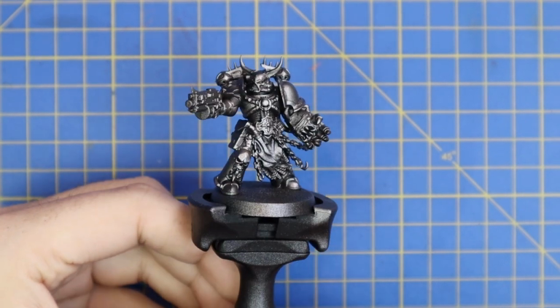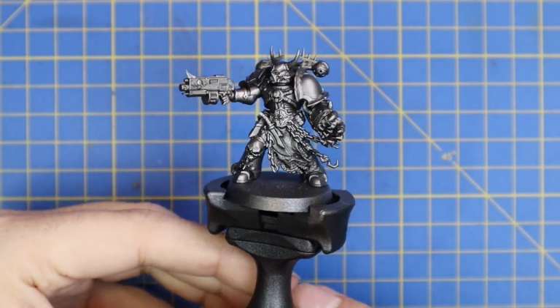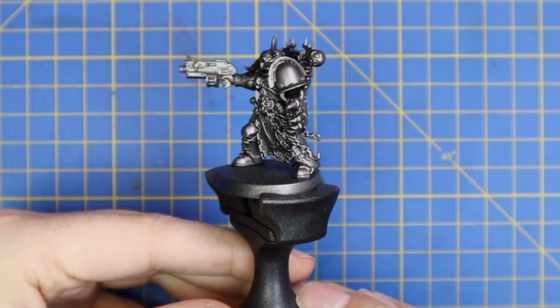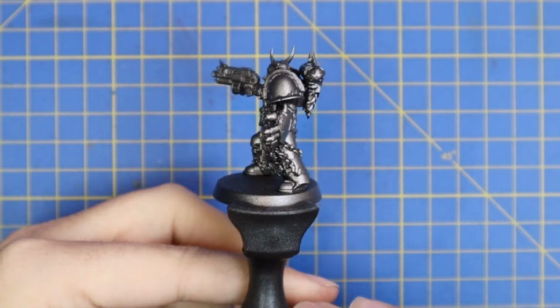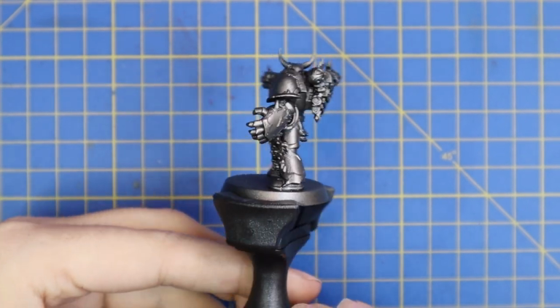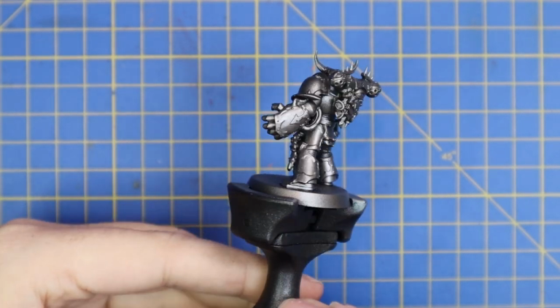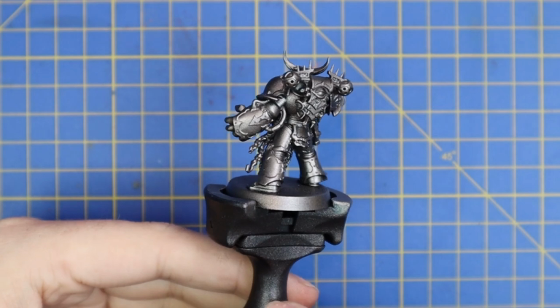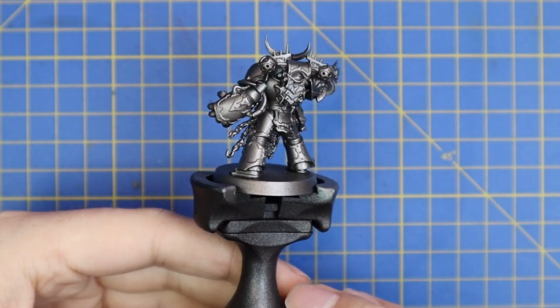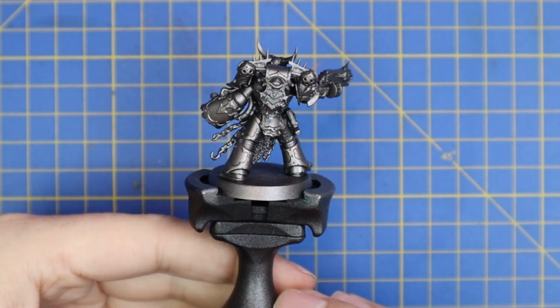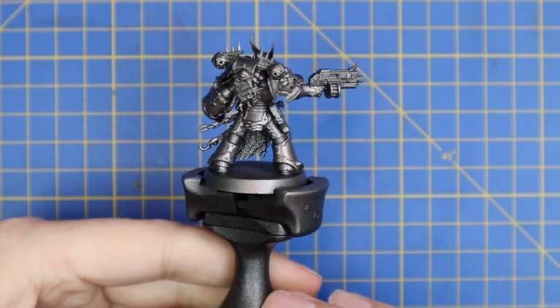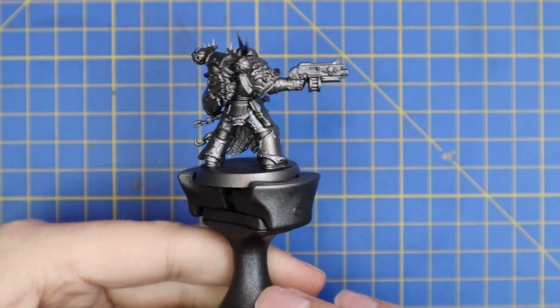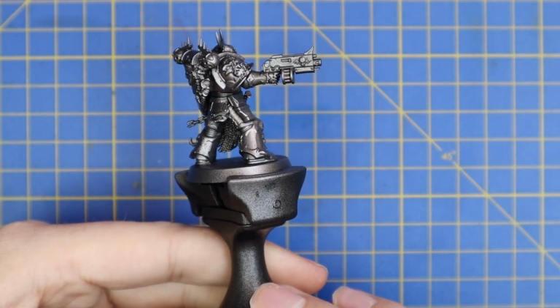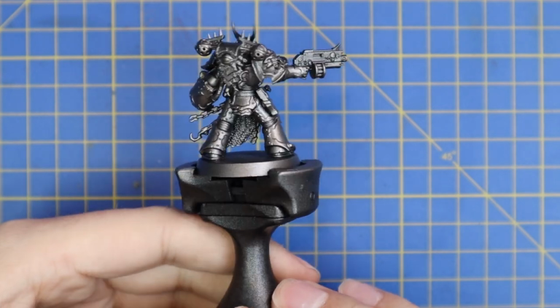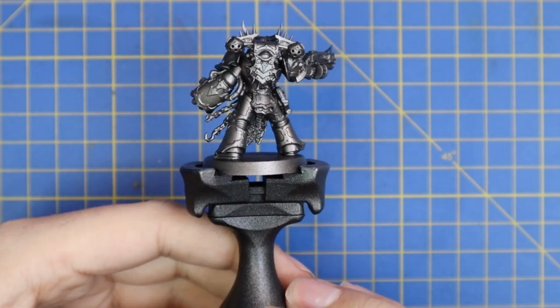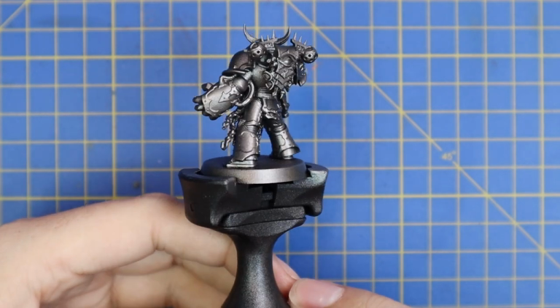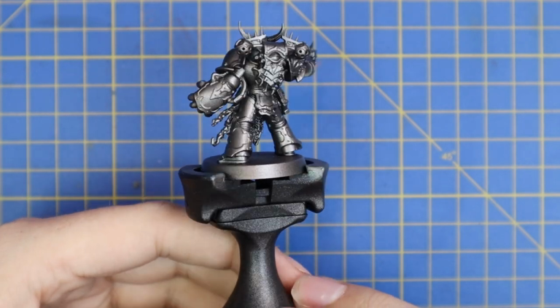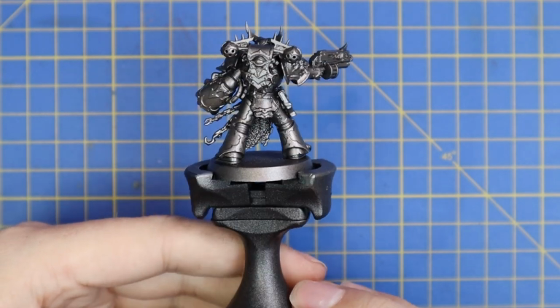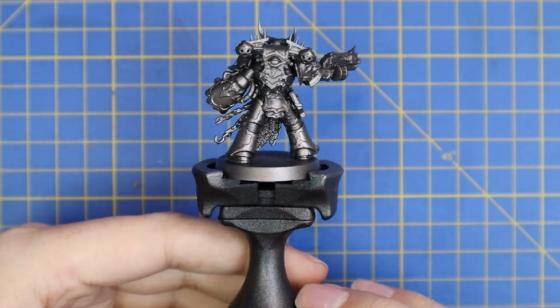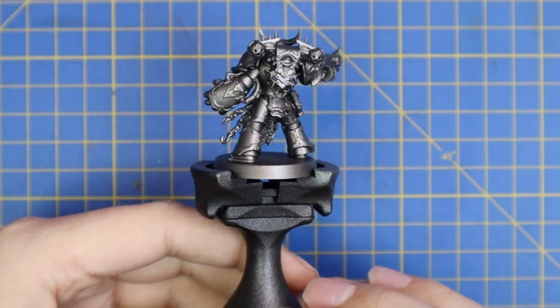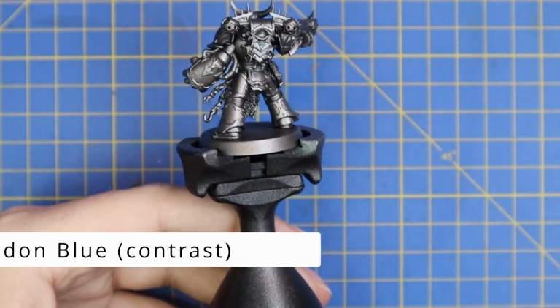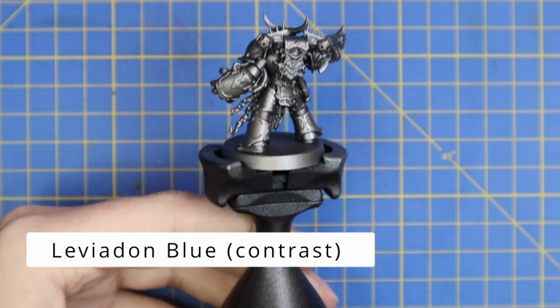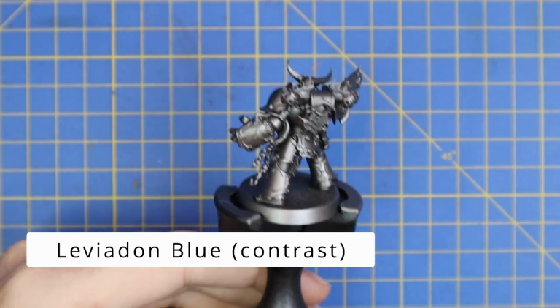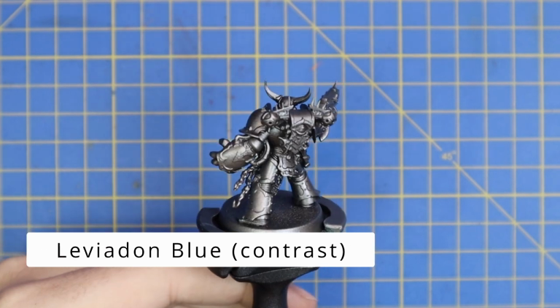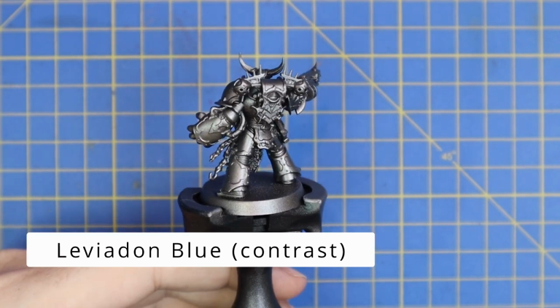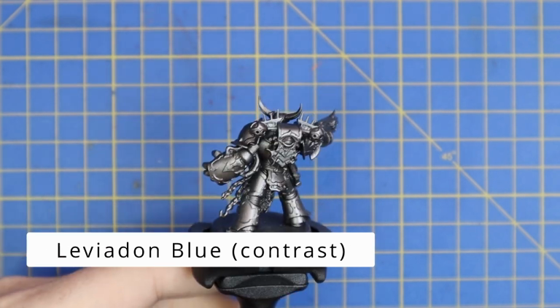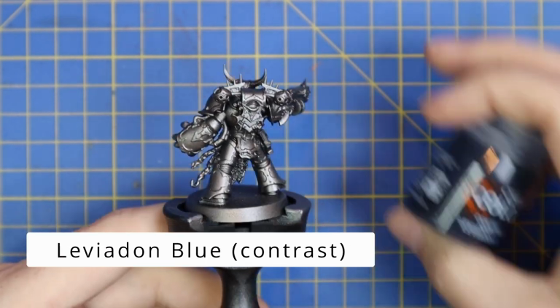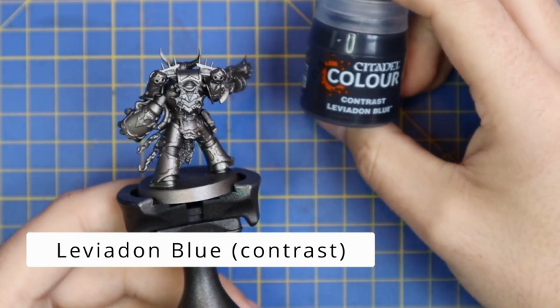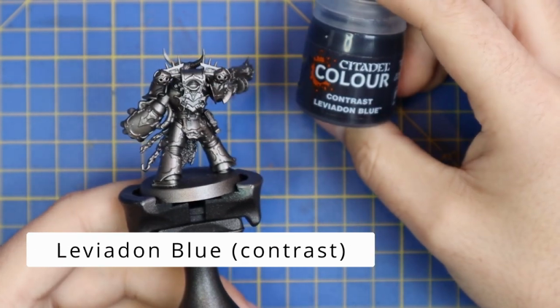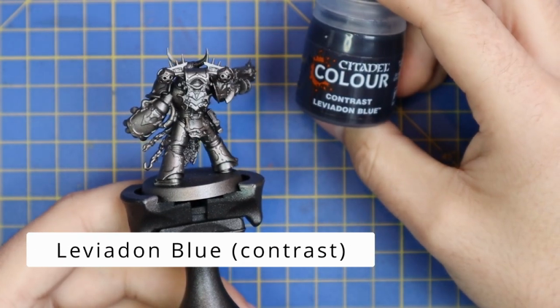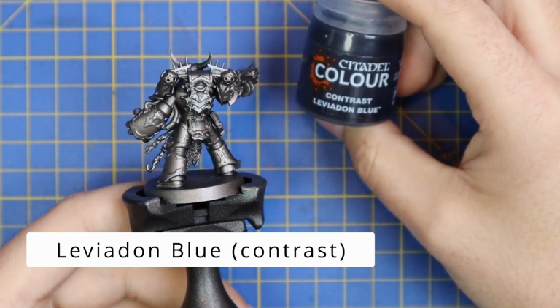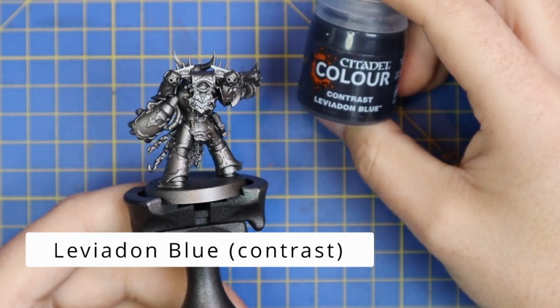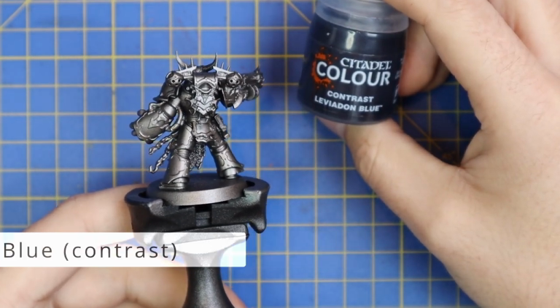So let's begin. We have our miniature primed all over with Chaos Black, then given a heavy zenithal spray of Lead Belcher. All the darkest recesses will stay black, but all the upper parts of the miniature will be shiny silver.